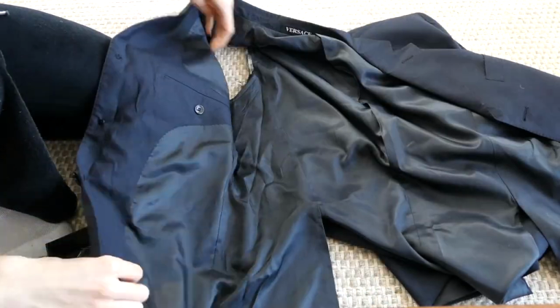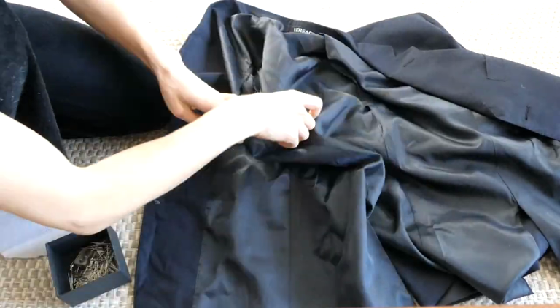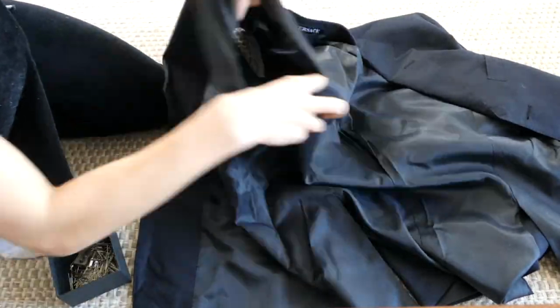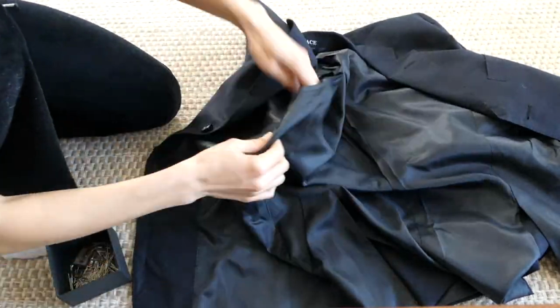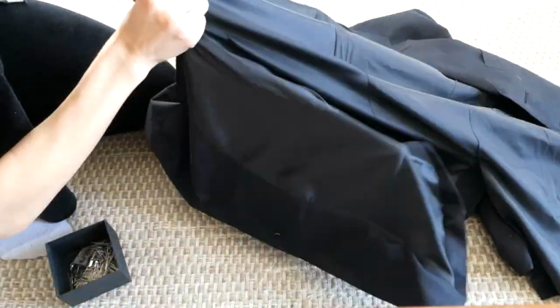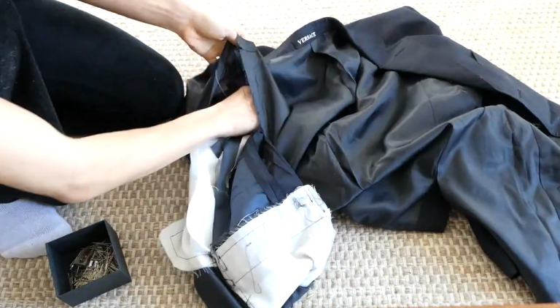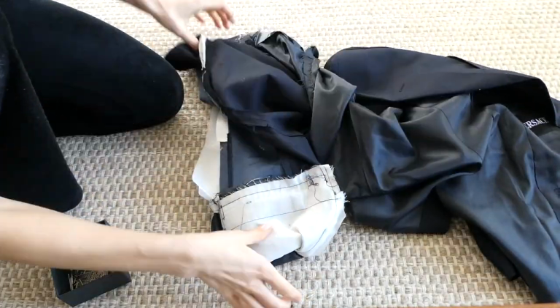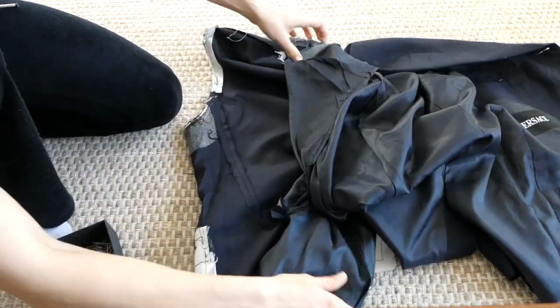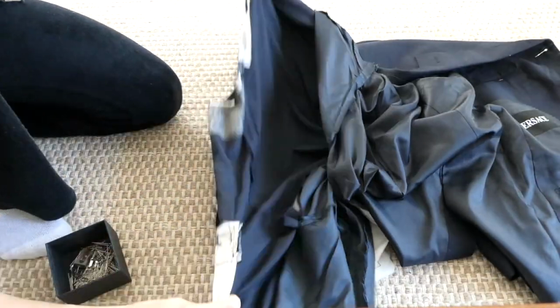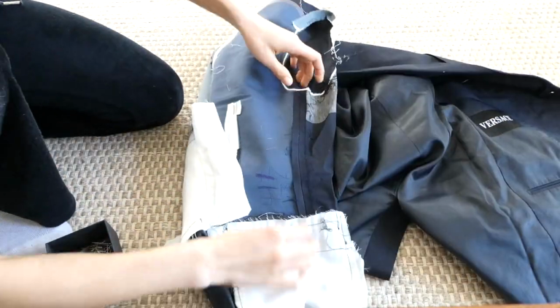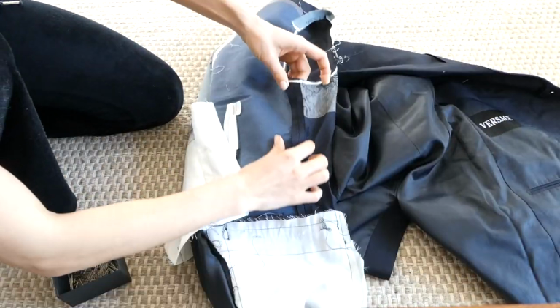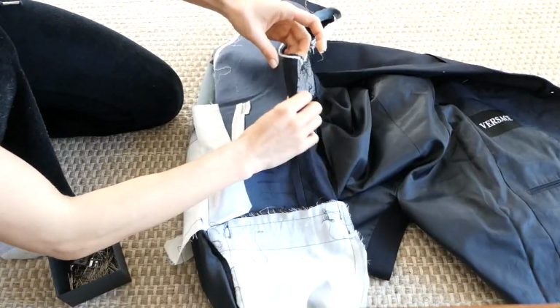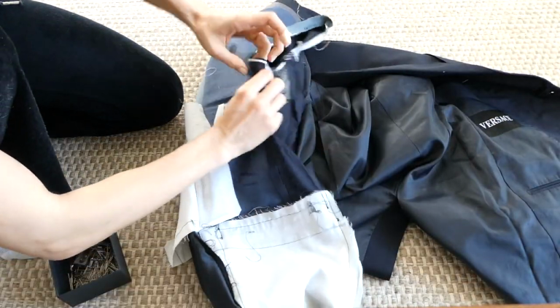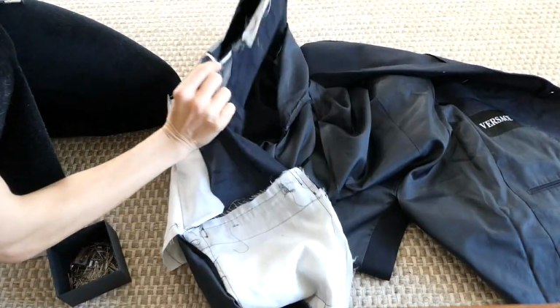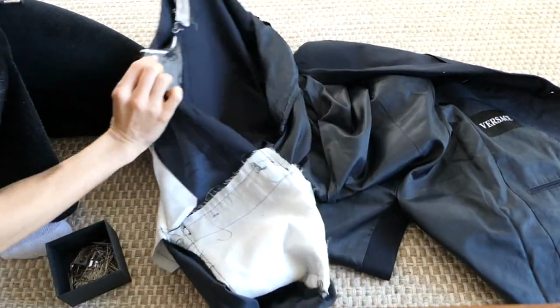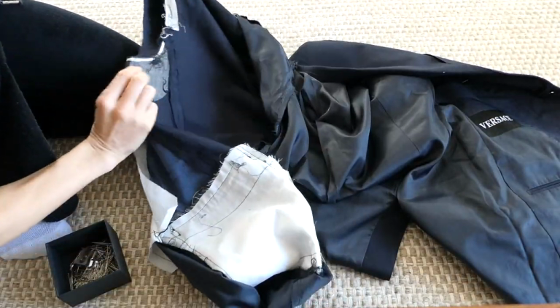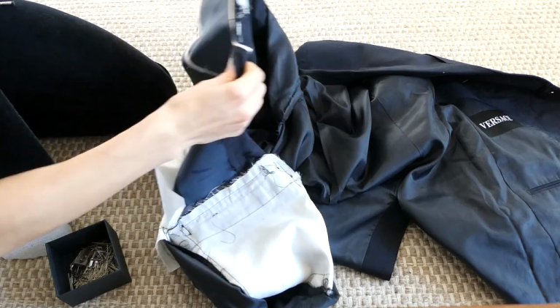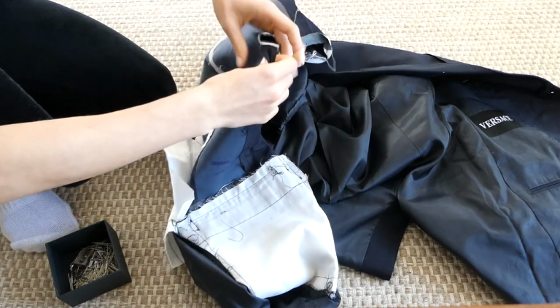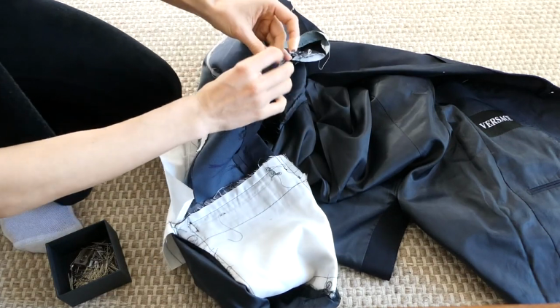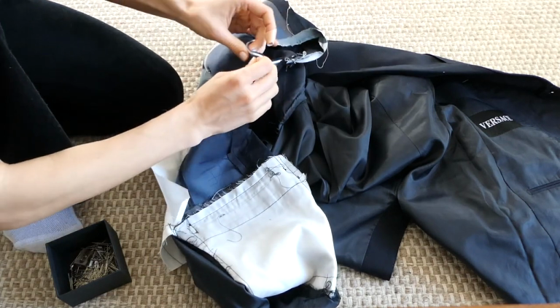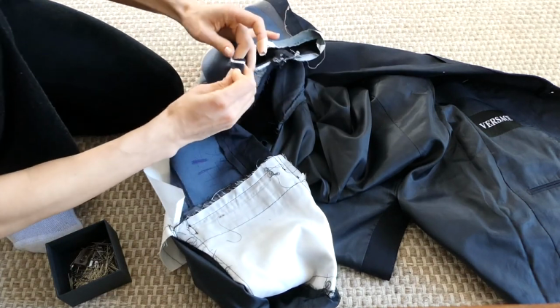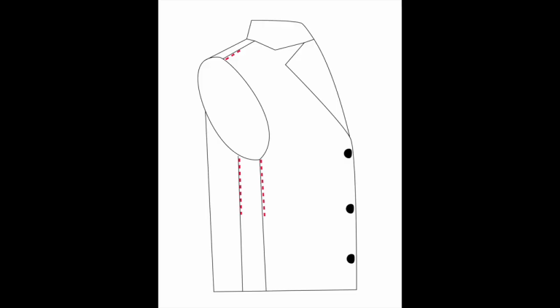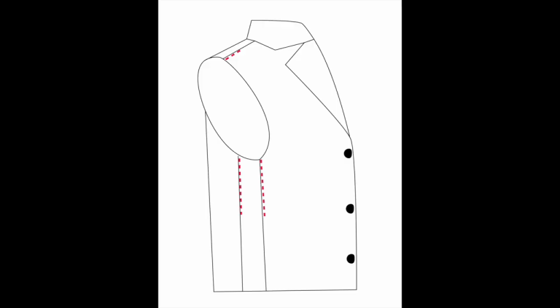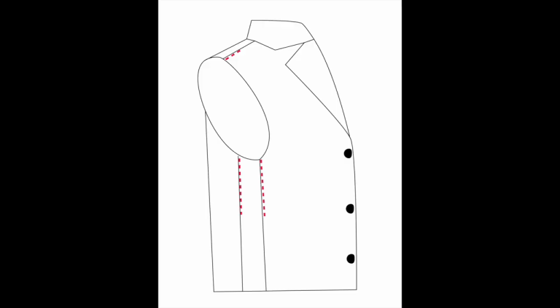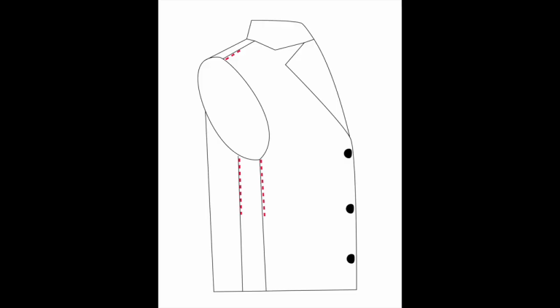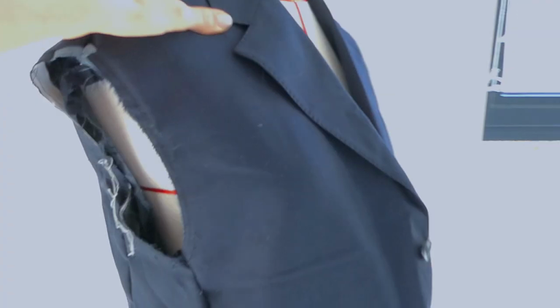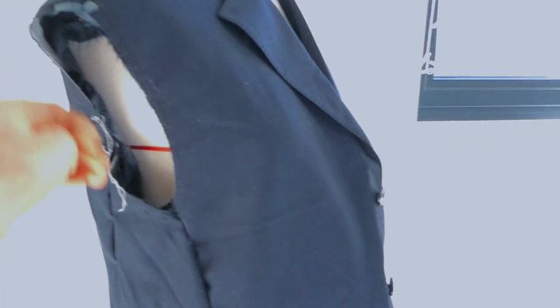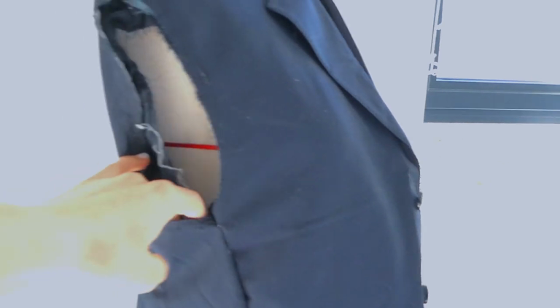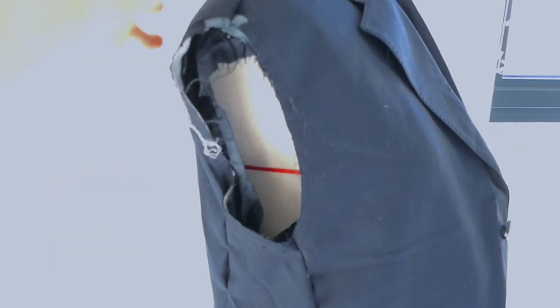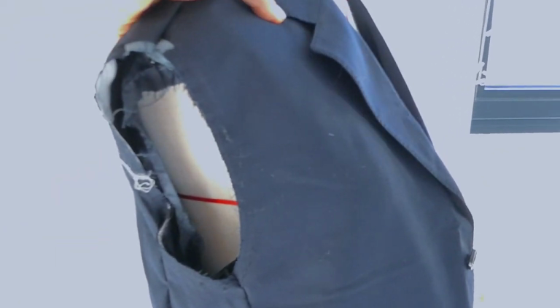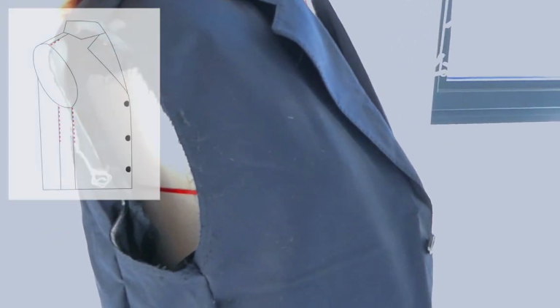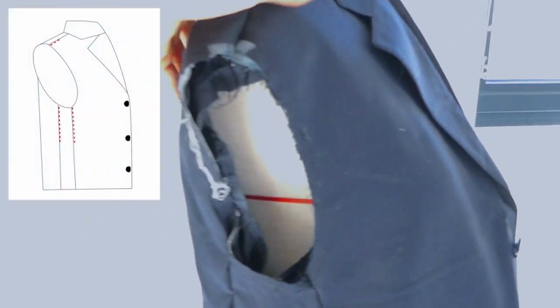Now flip the inside of the jacket out so you can see the inner seams of the outside of the jacket. Take in these three seams as much as you took in on the arms. Here's an after shot of what the pinning is going to look like.